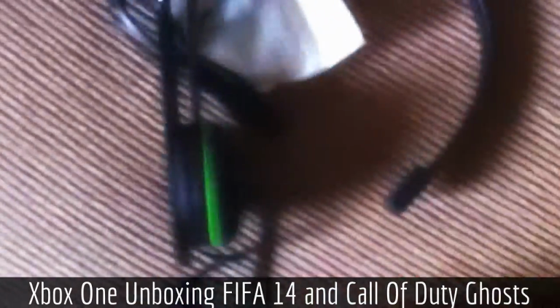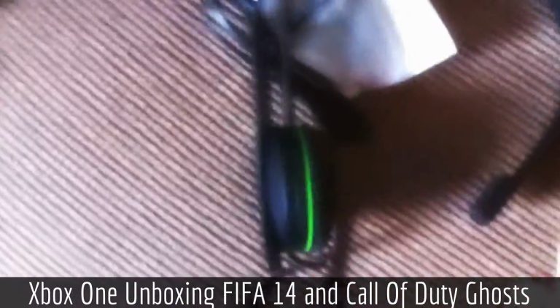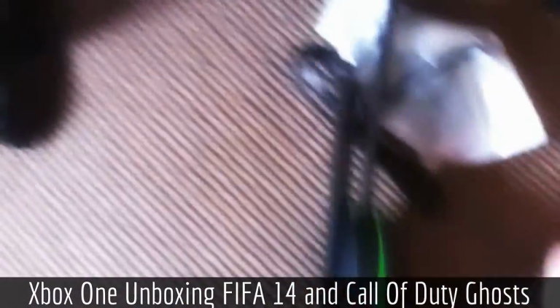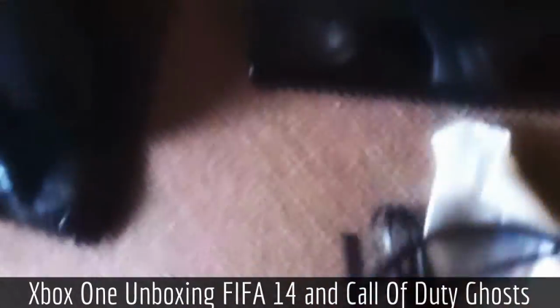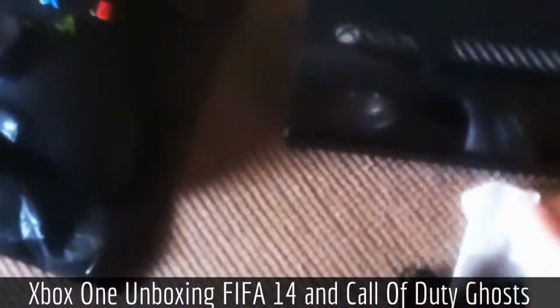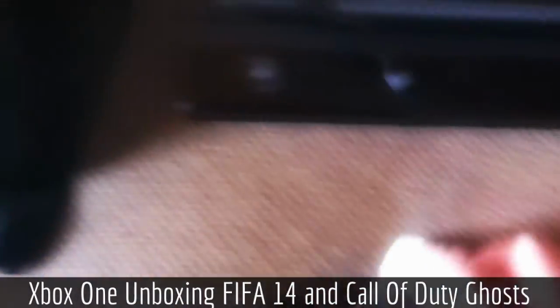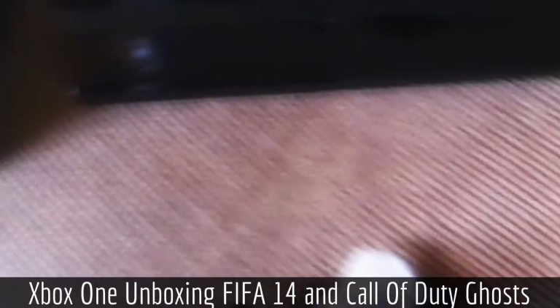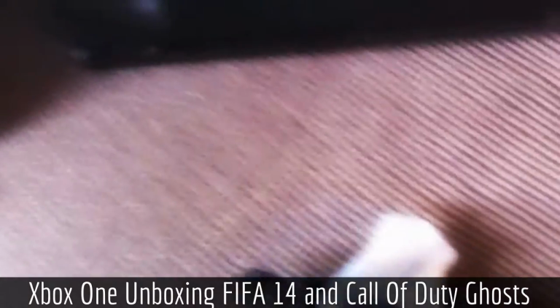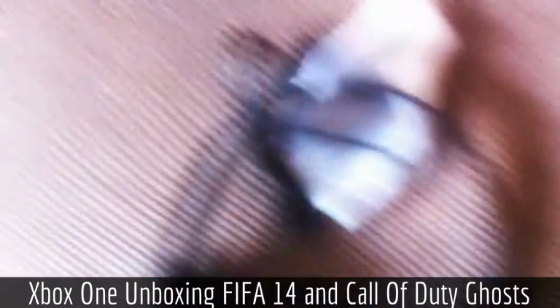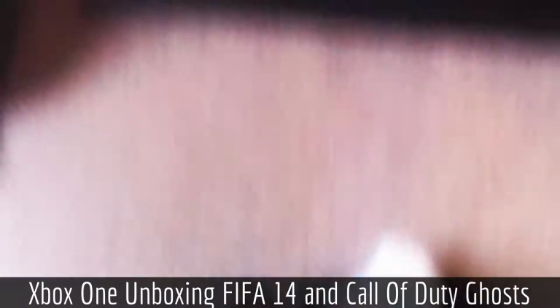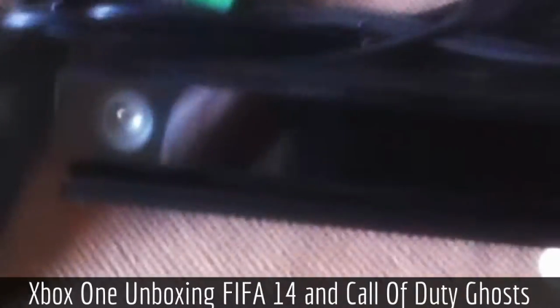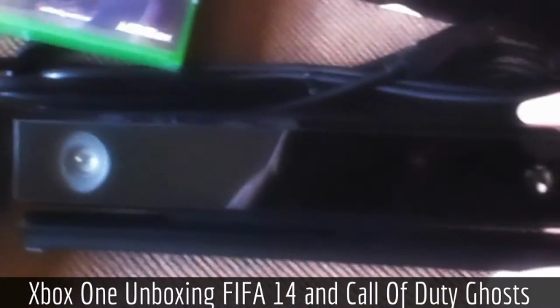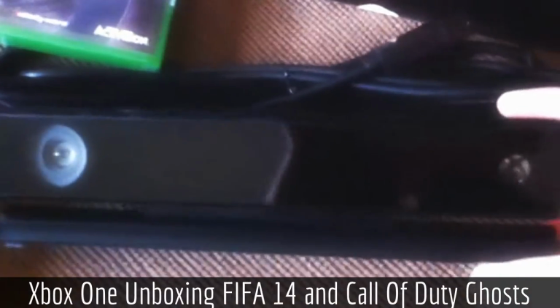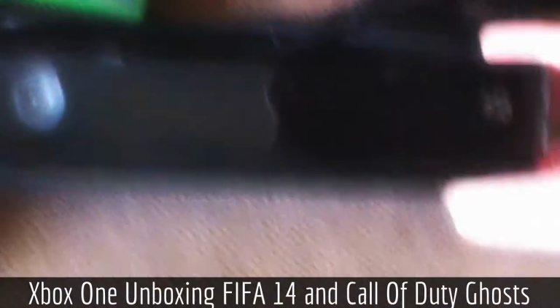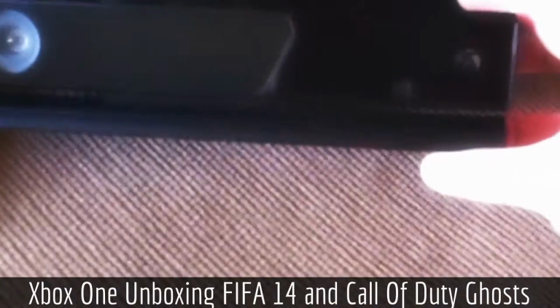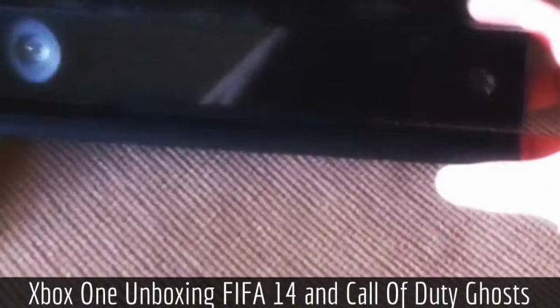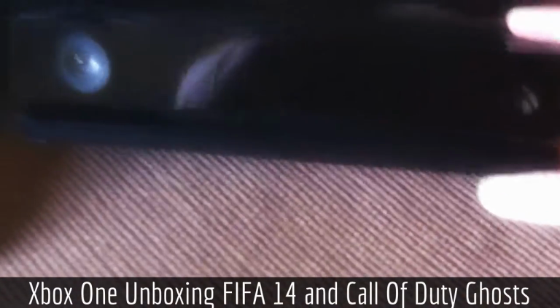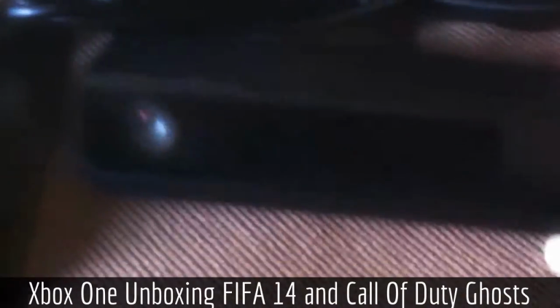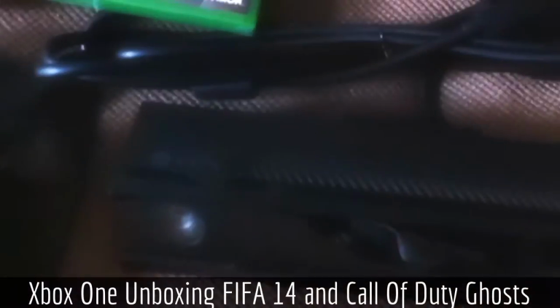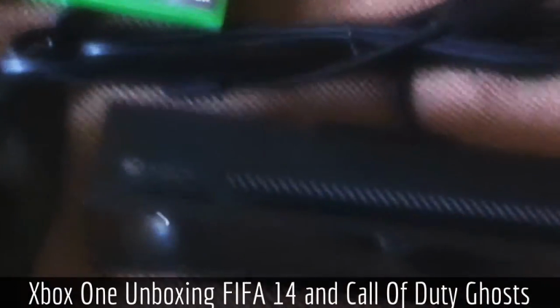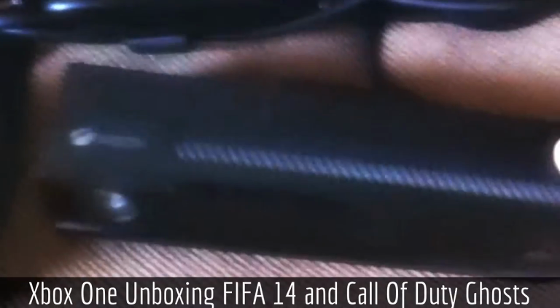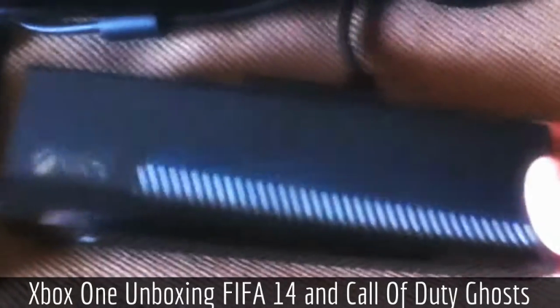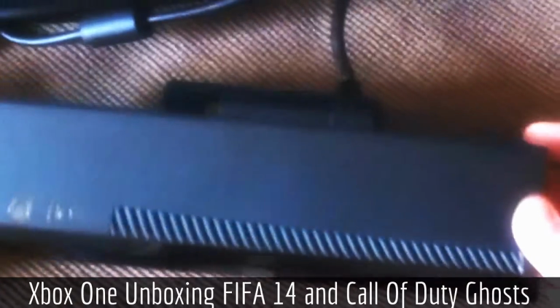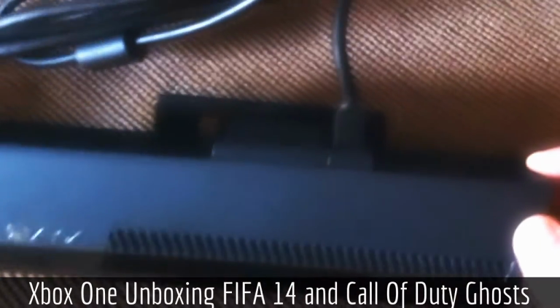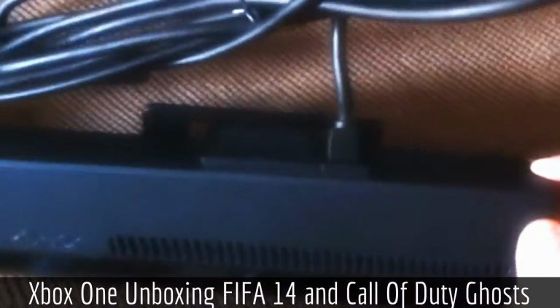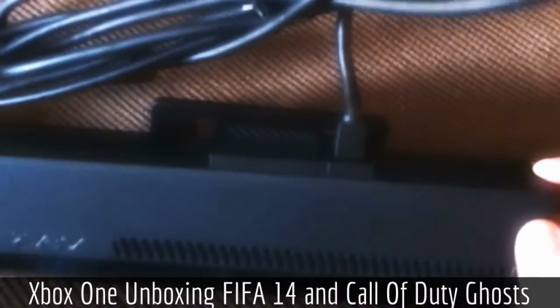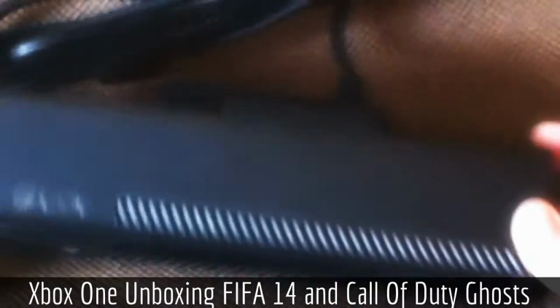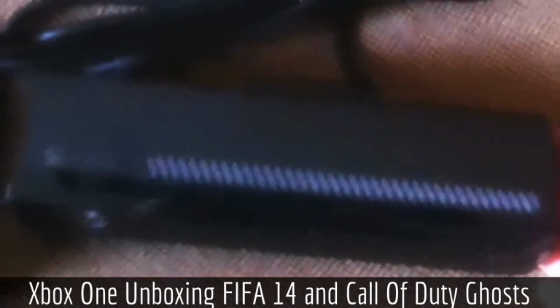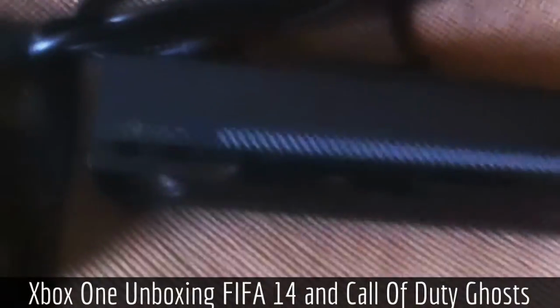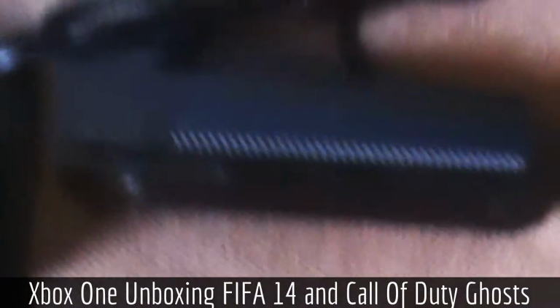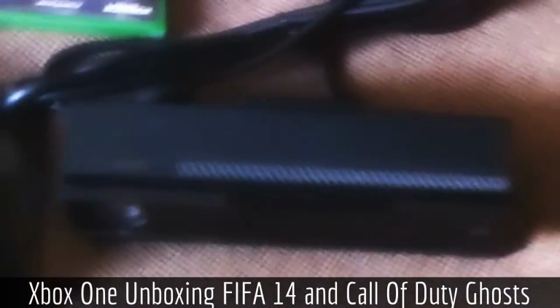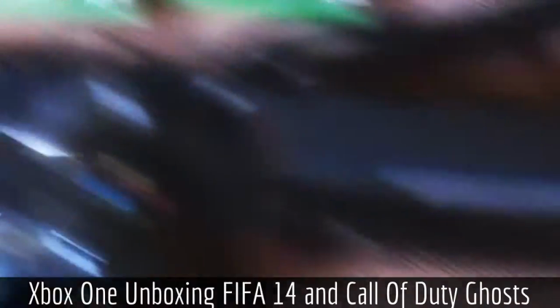This is the Xbox One Kinect that everyone was going mad over — you have to pay an extra hundred quid for it. It's what we expected, free headset and all that.